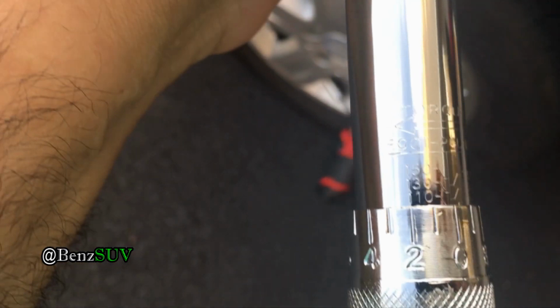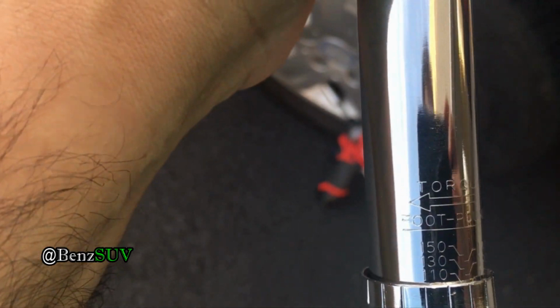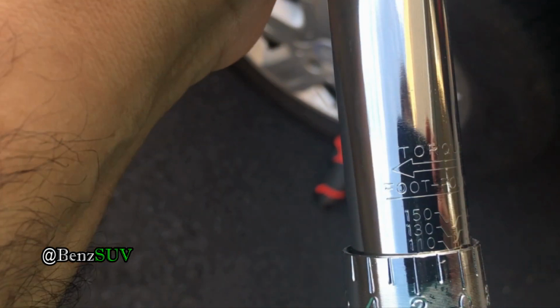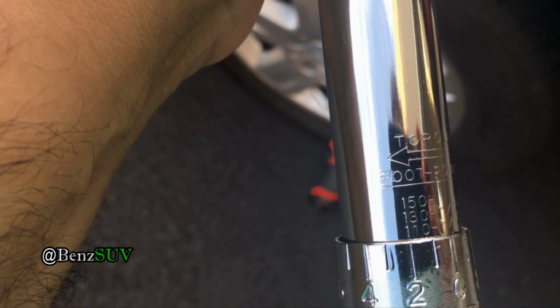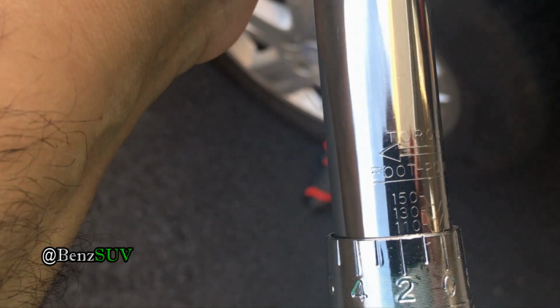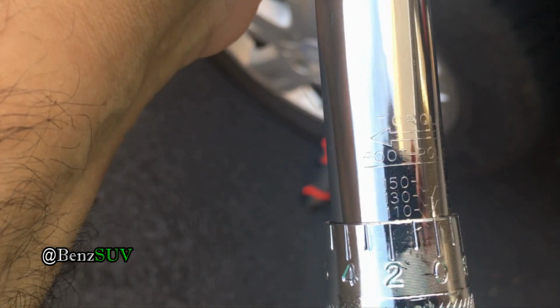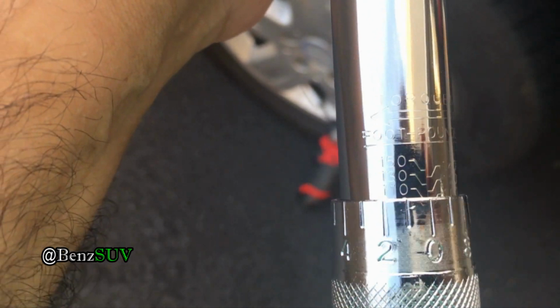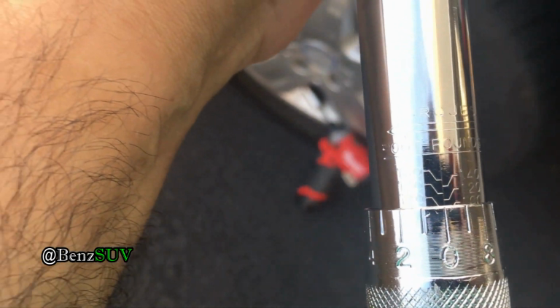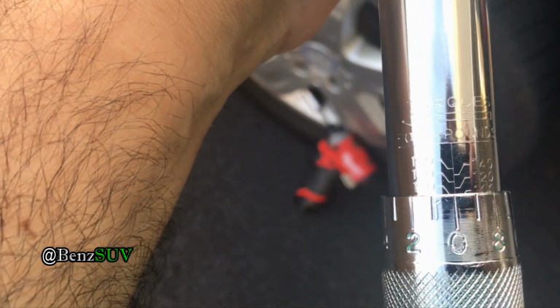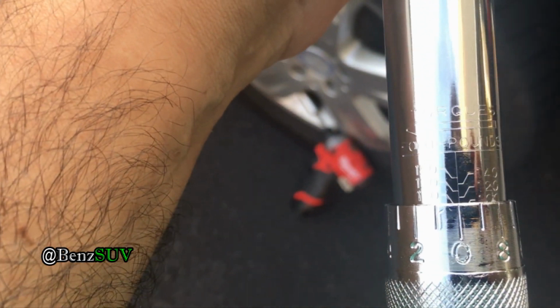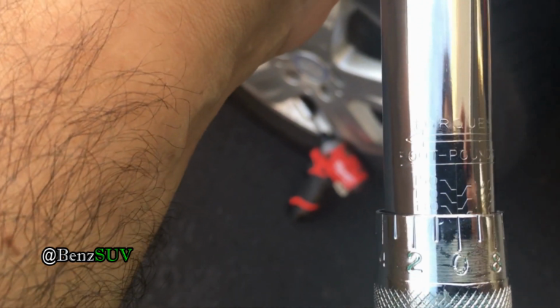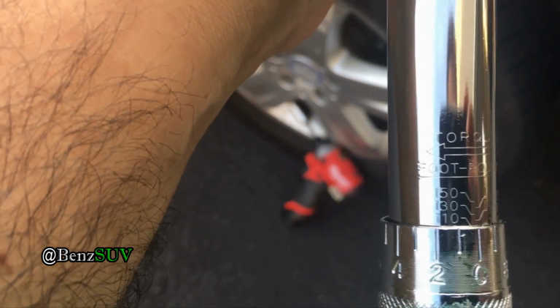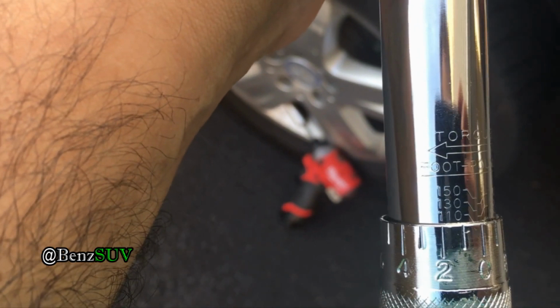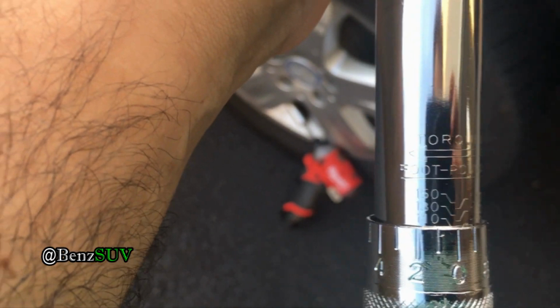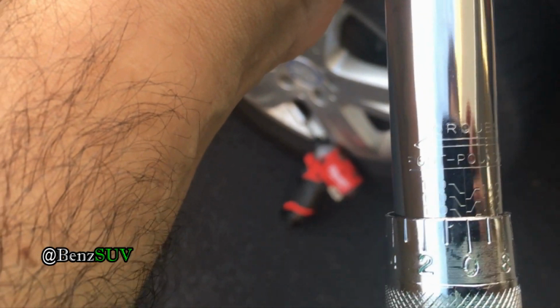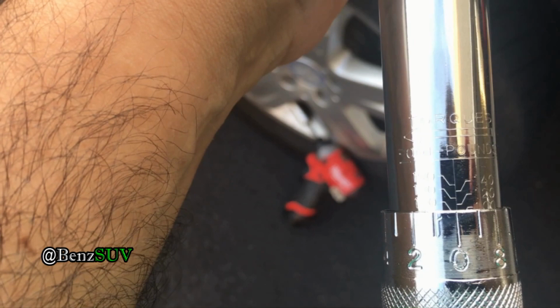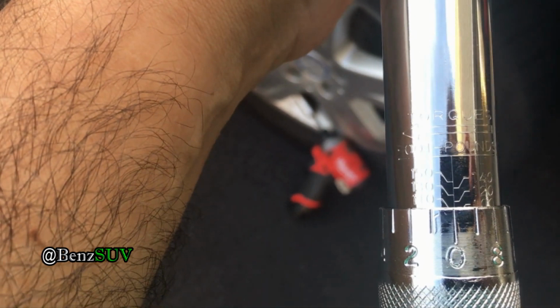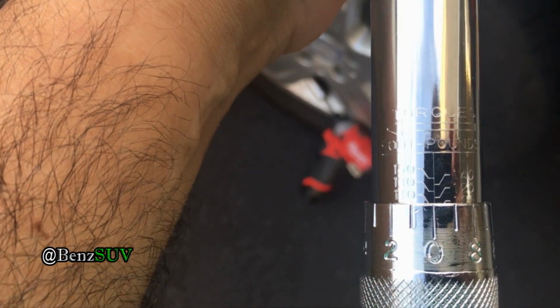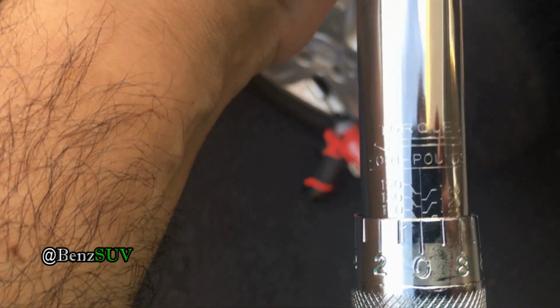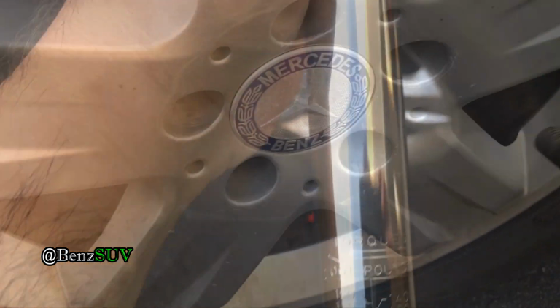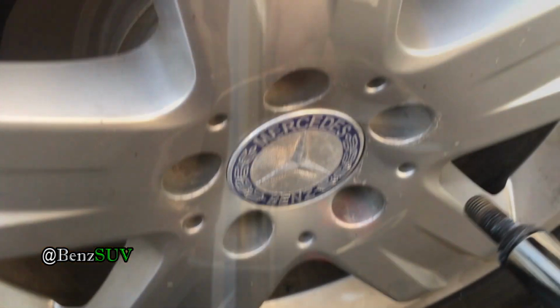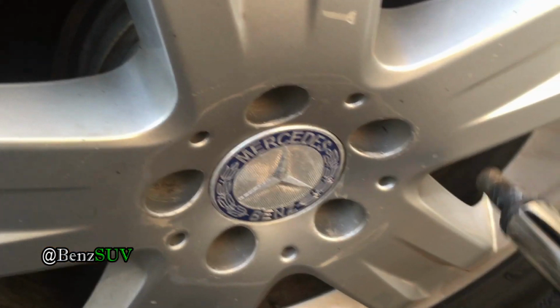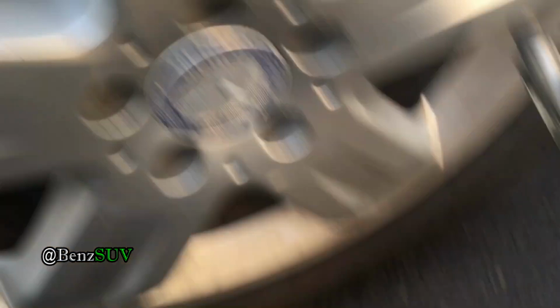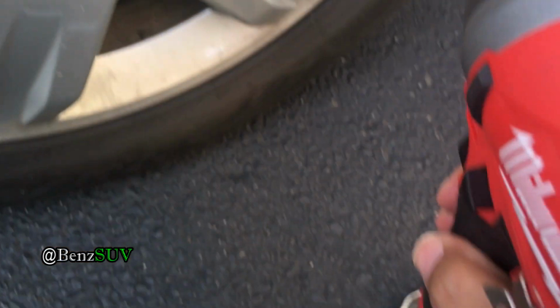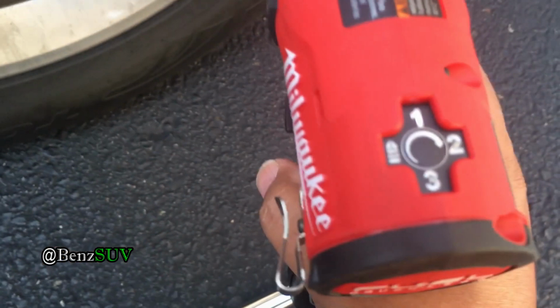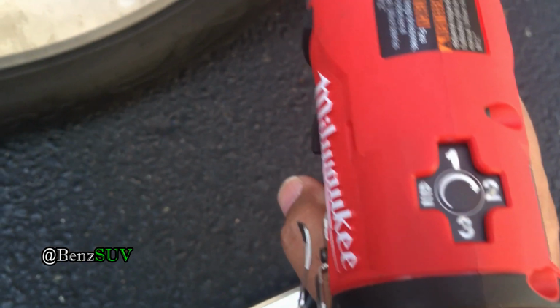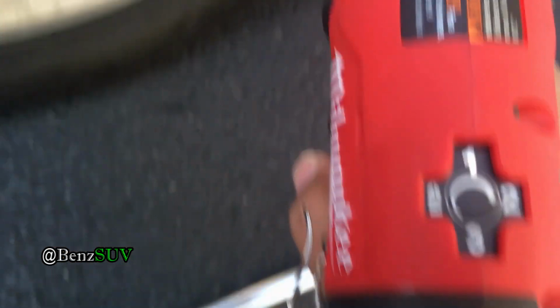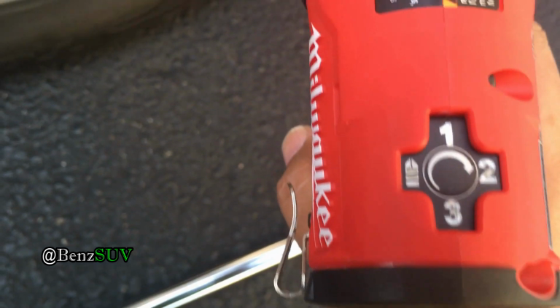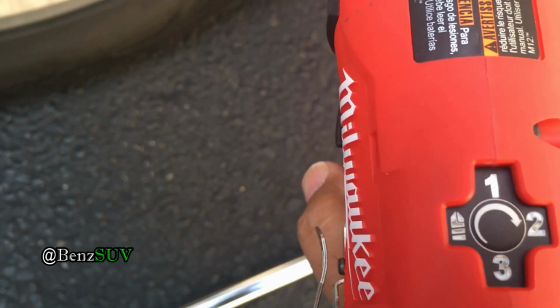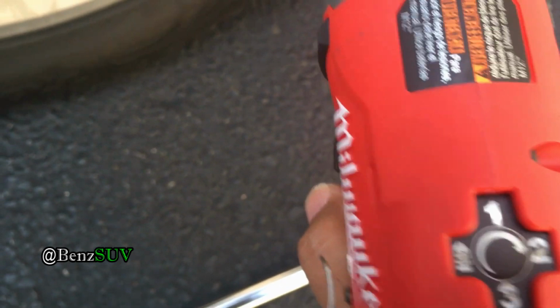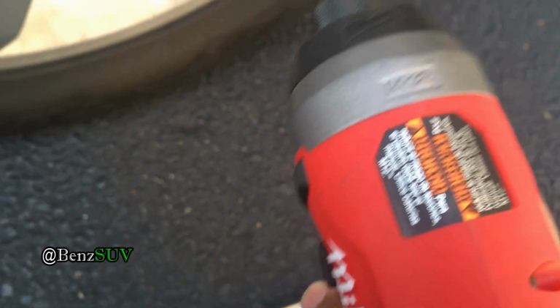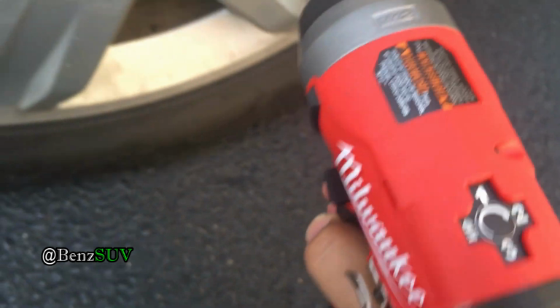I'm not sure if you can see this, but I am torqued to 110 foot-pounds — it is 110 and the zero is right under it, so it's set to 110. I over-torqued them. I have my Milwaukee set to one, so it doesn't have that much torque.